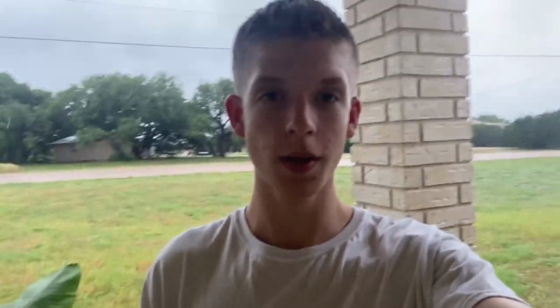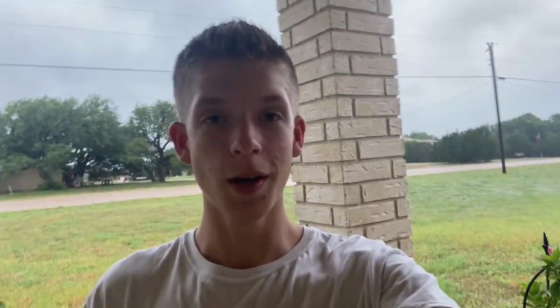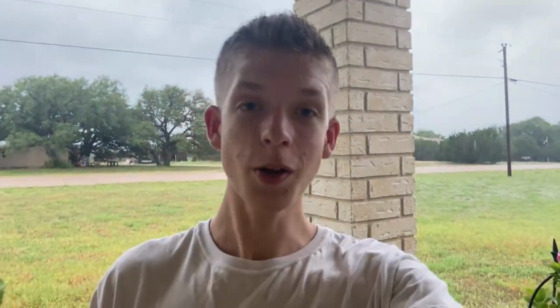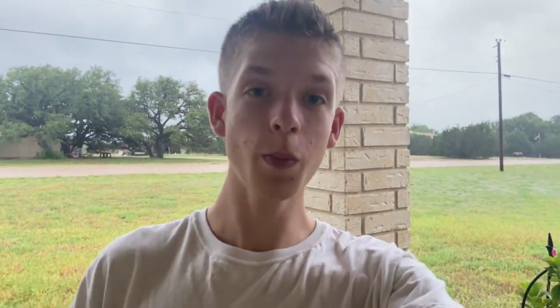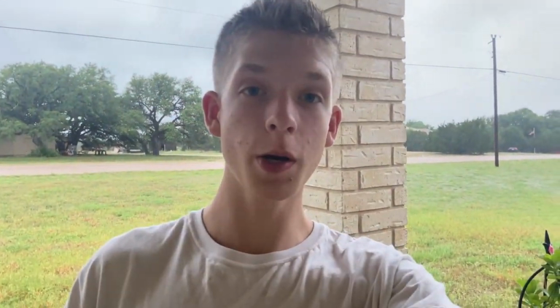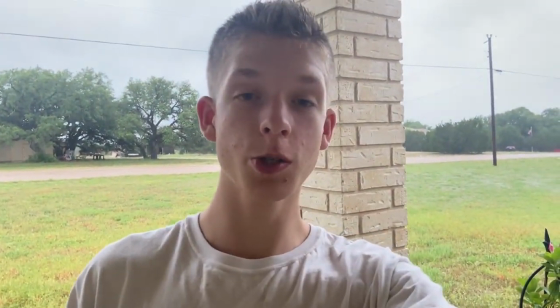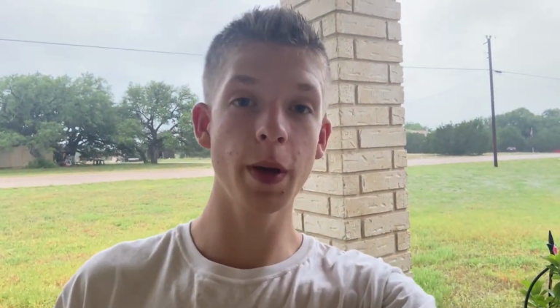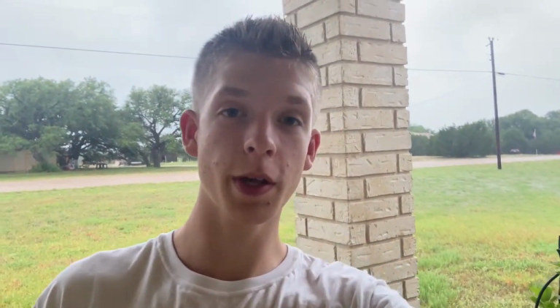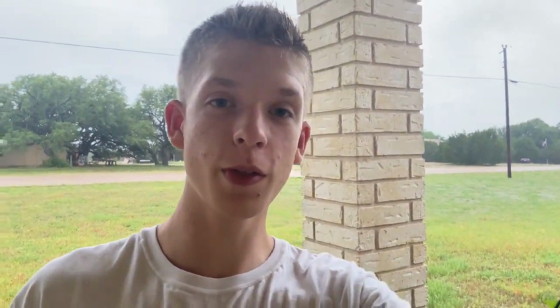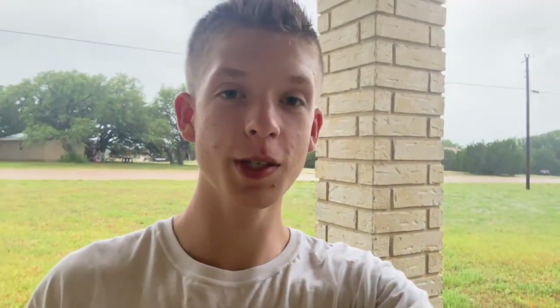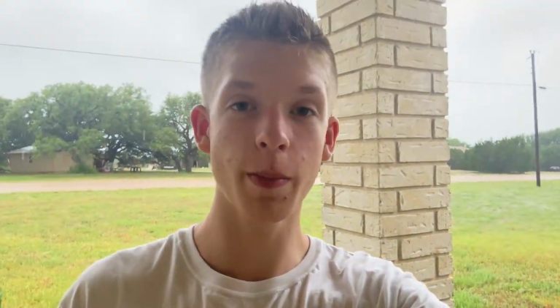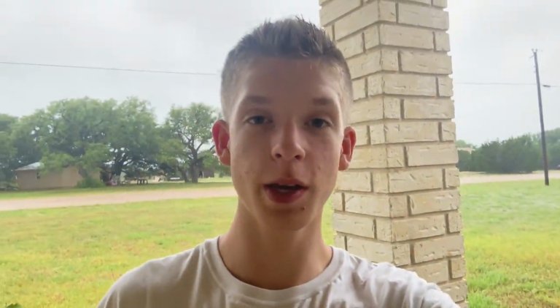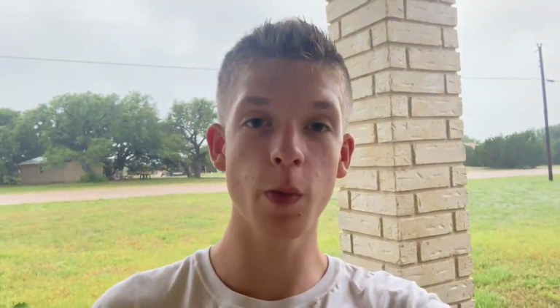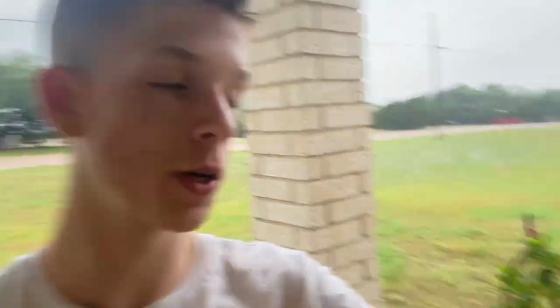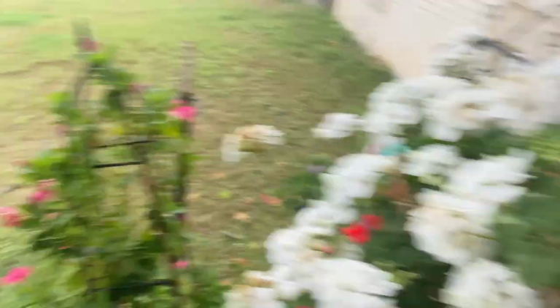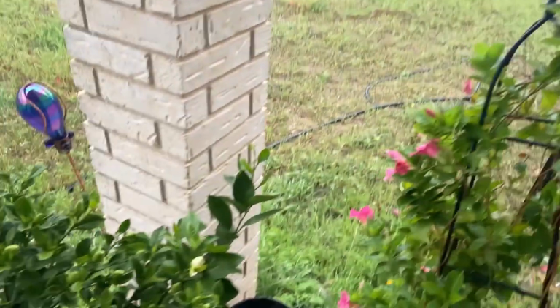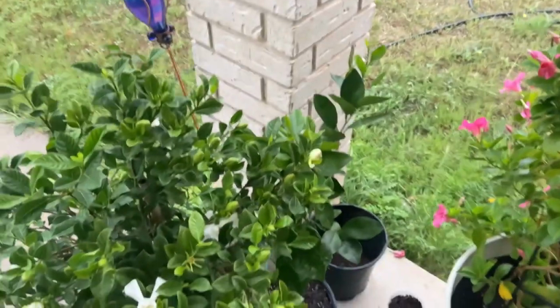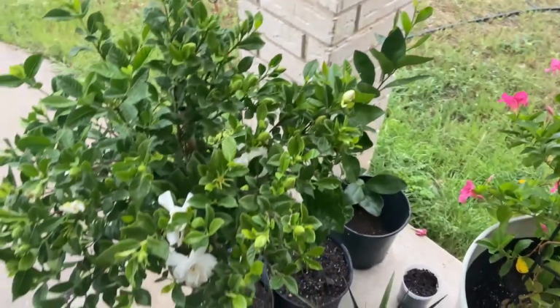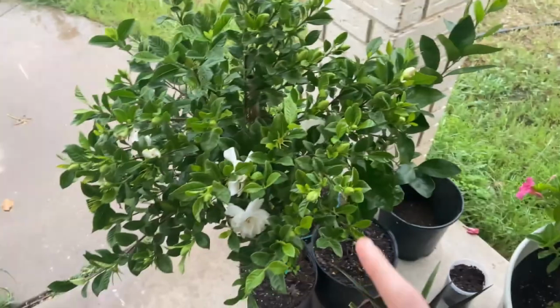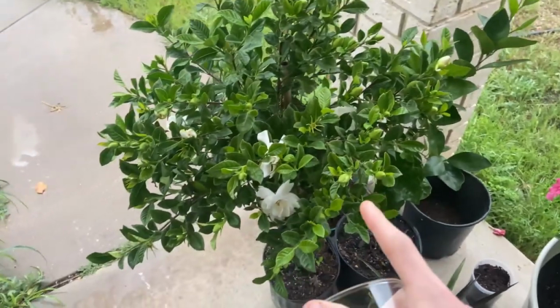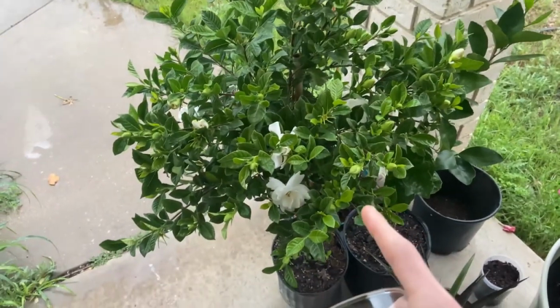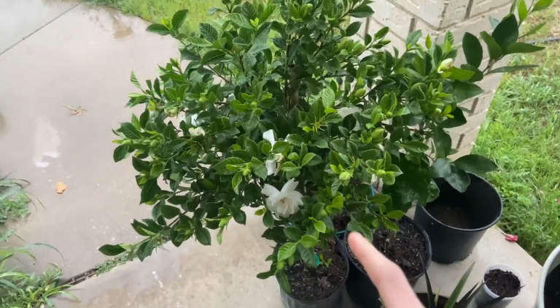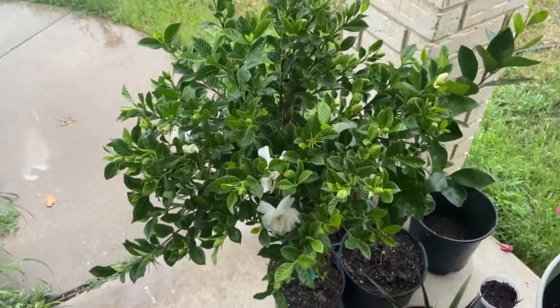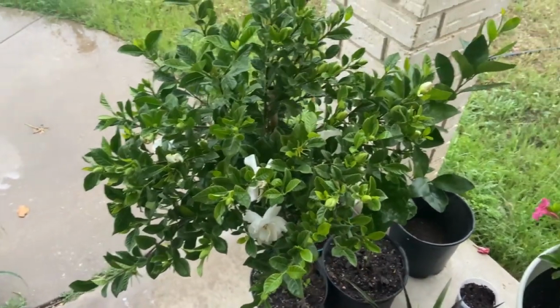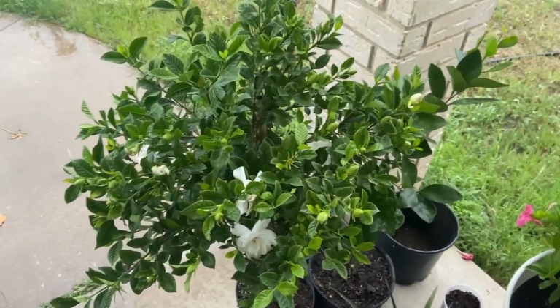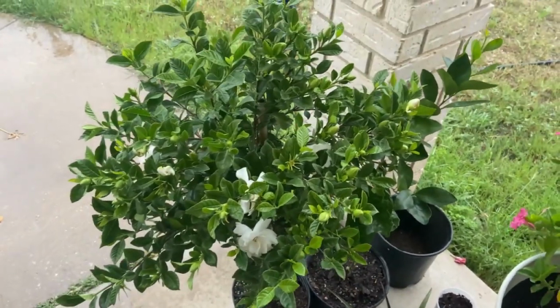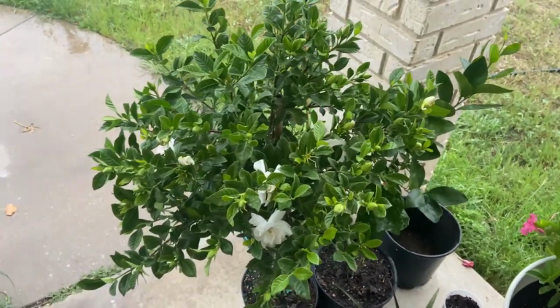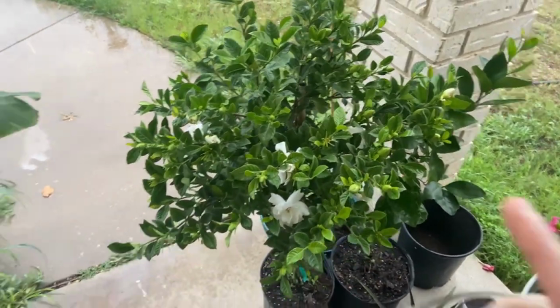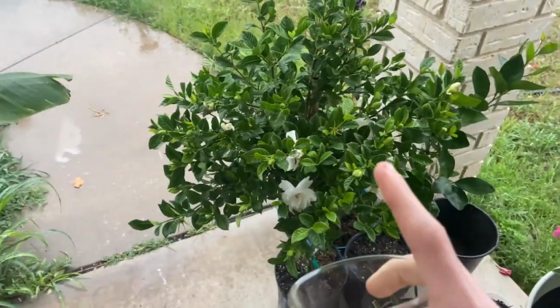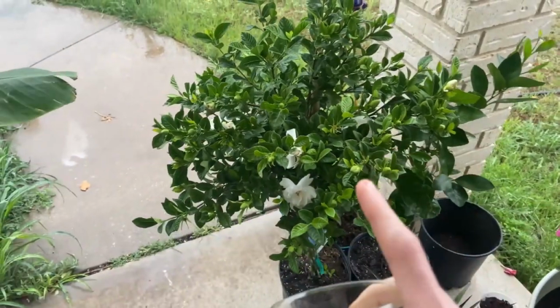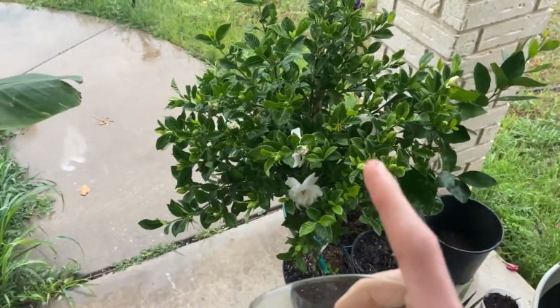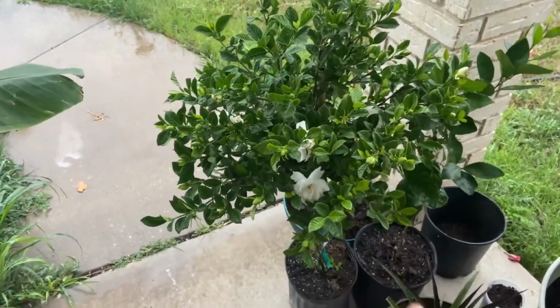A lot of home gardeners or people that grow things in their backyard wonder how to propagate their gardenia cuttings. So today I'm going to show you guys exactly how to do that.